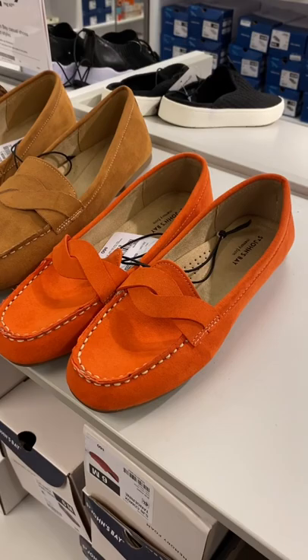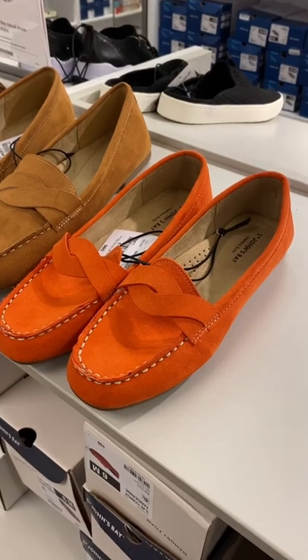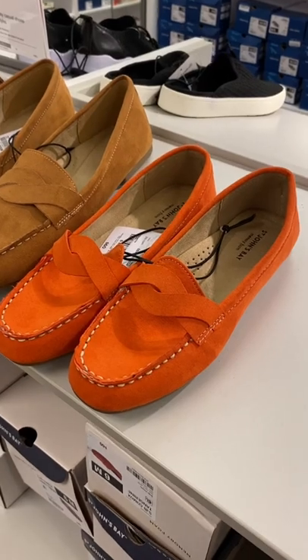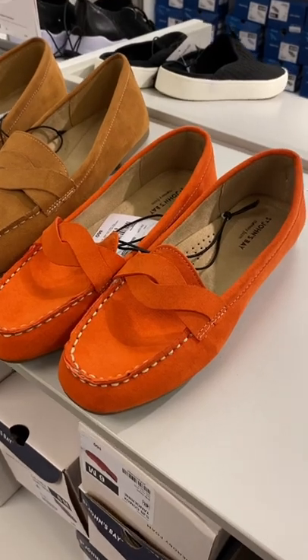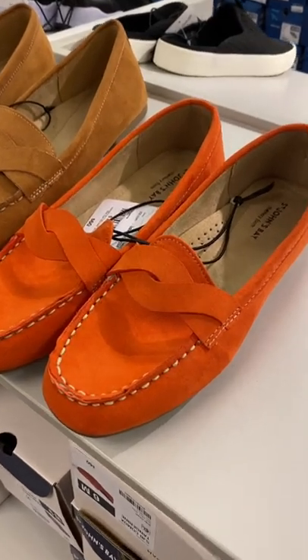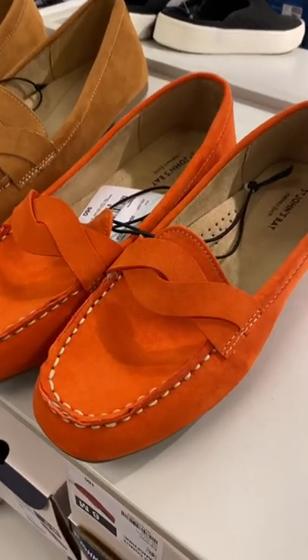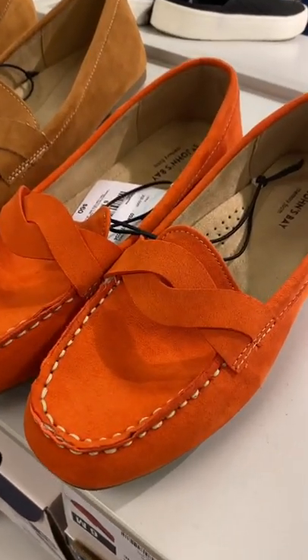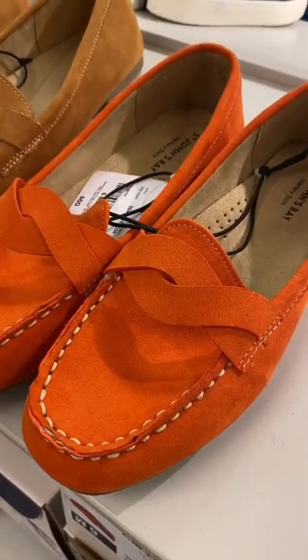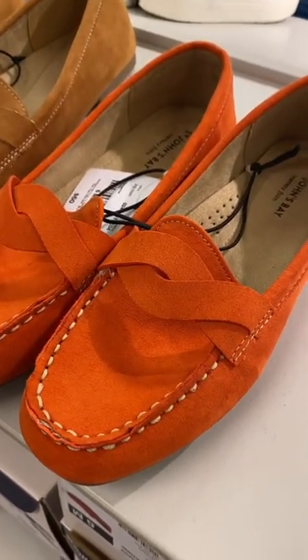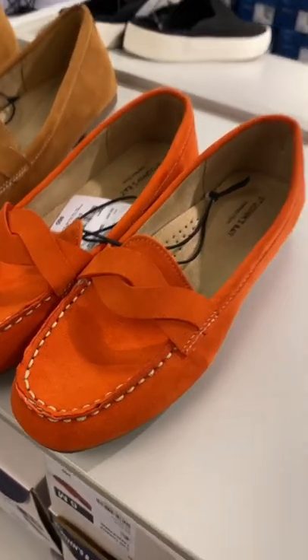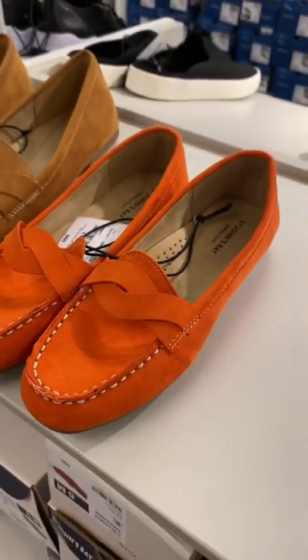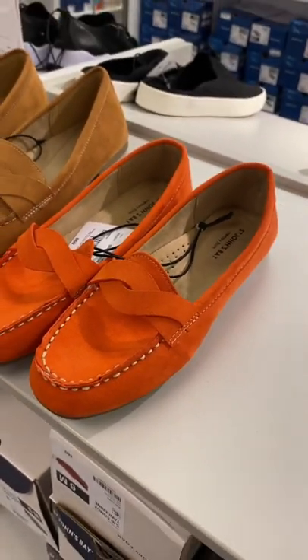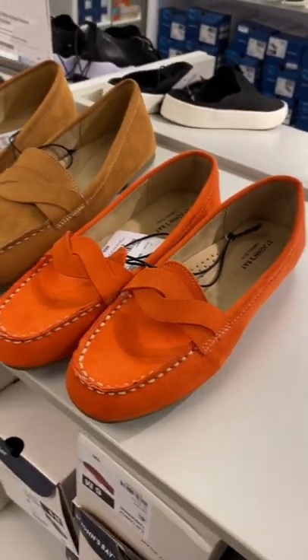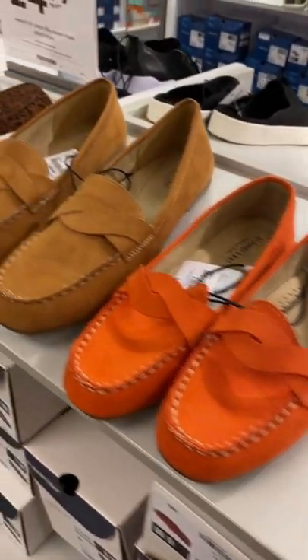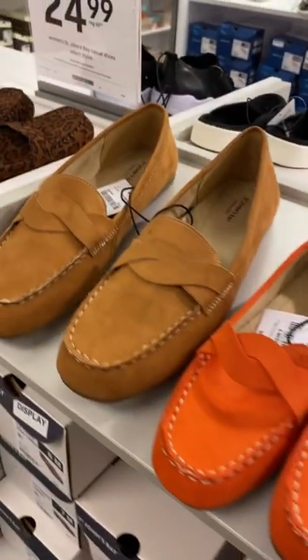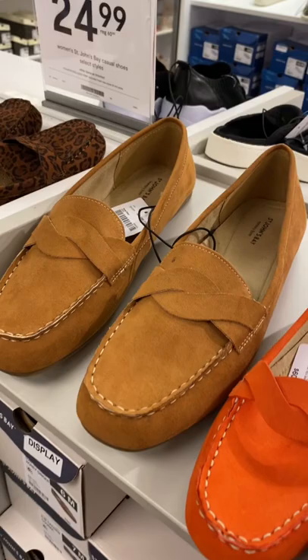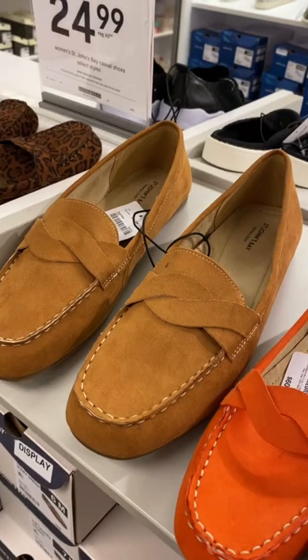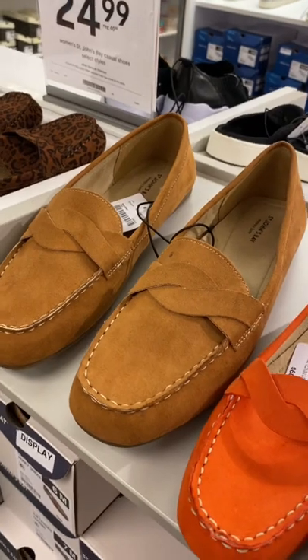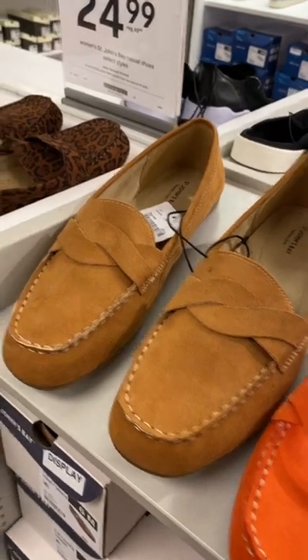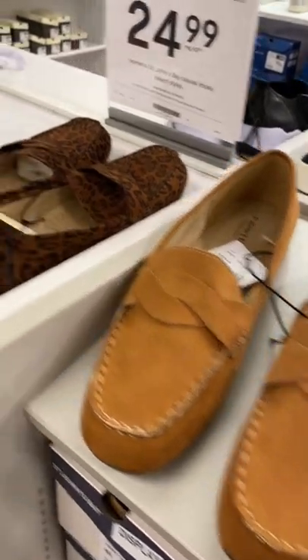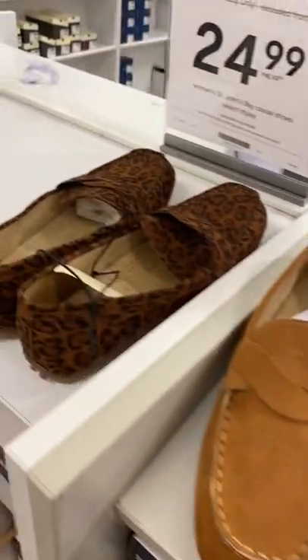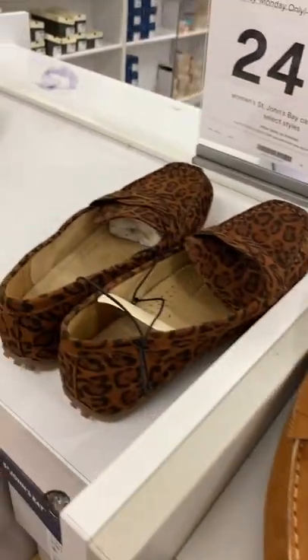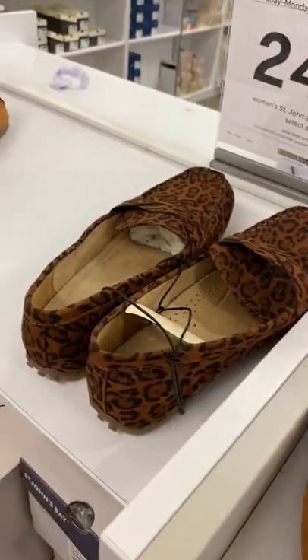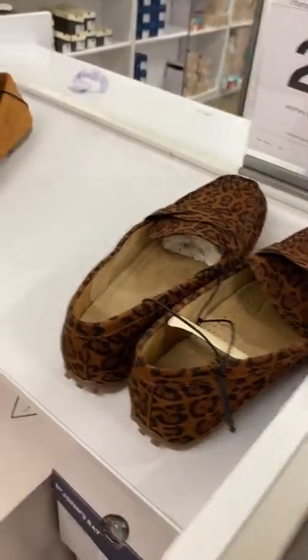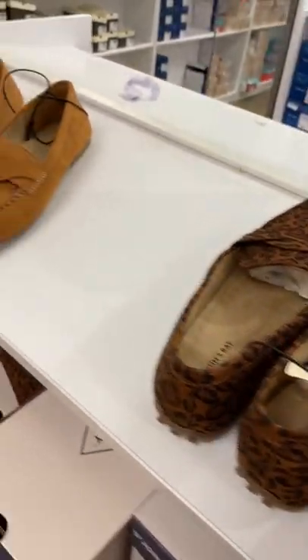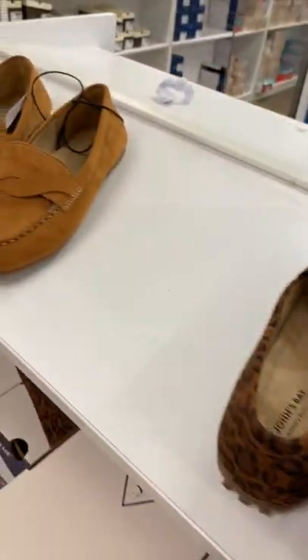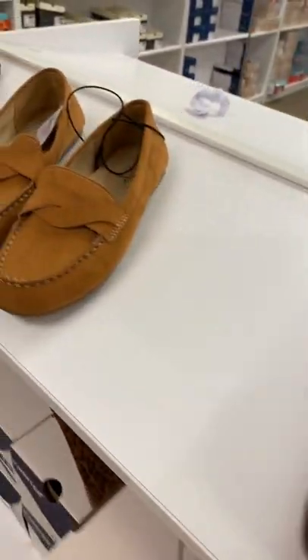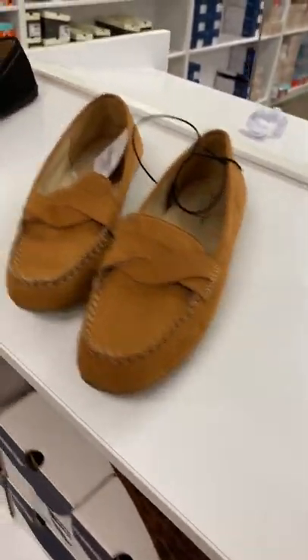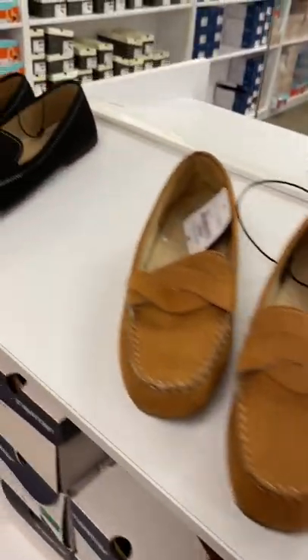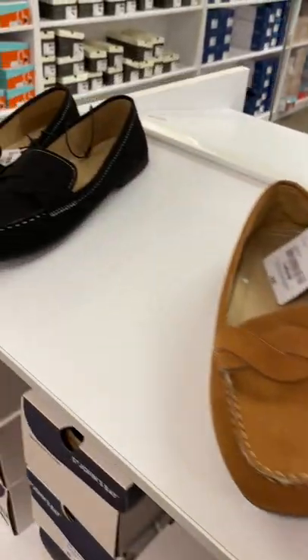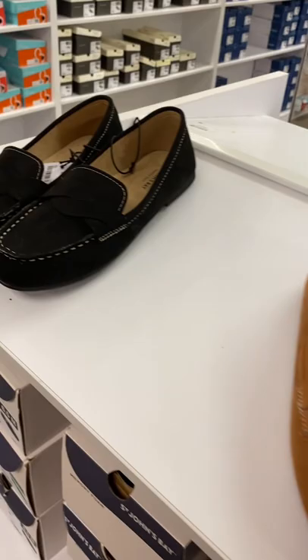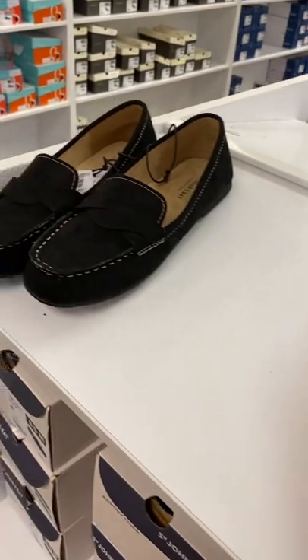They also have a lot of this style where it has these two straps. They have this burnt orange, so definitely some fall colors coming in. And then you can also get this animal print. They have brown and black.